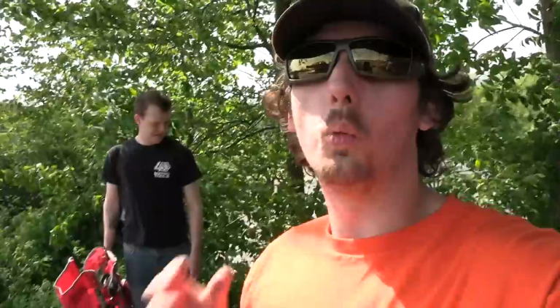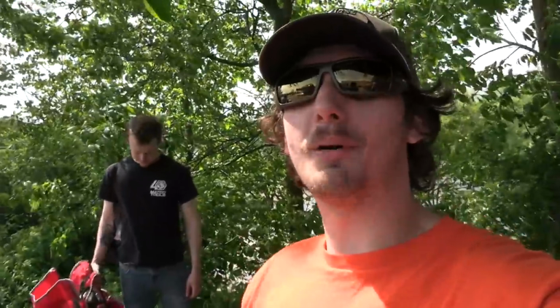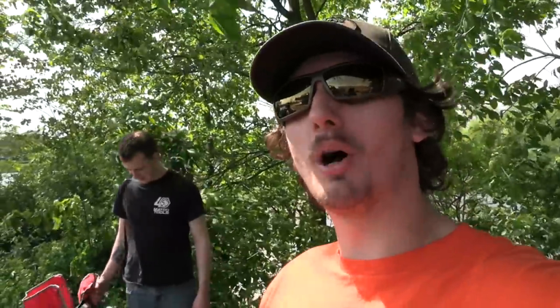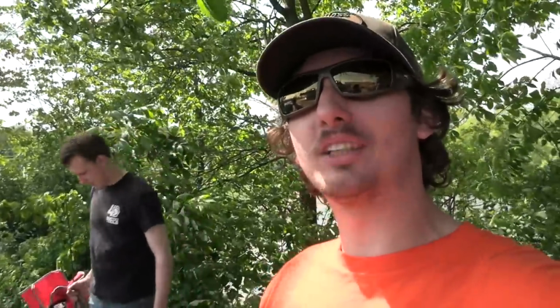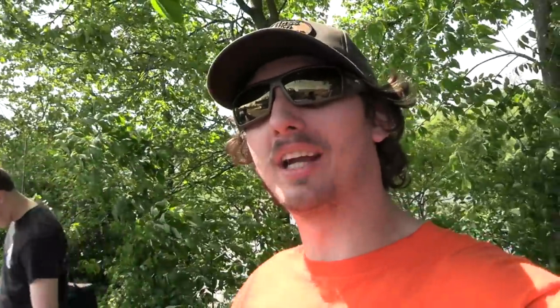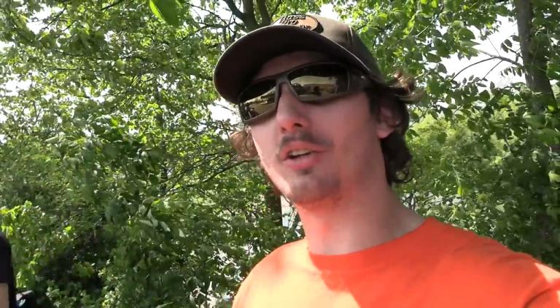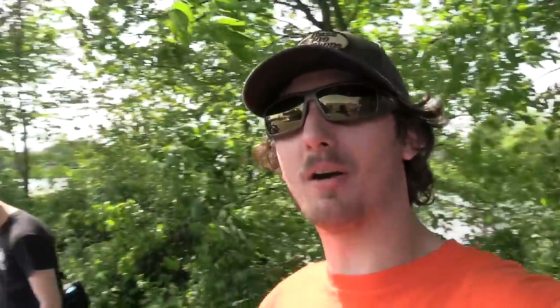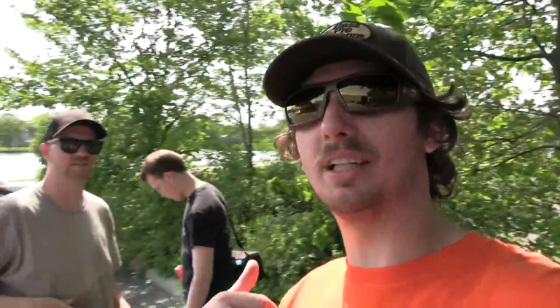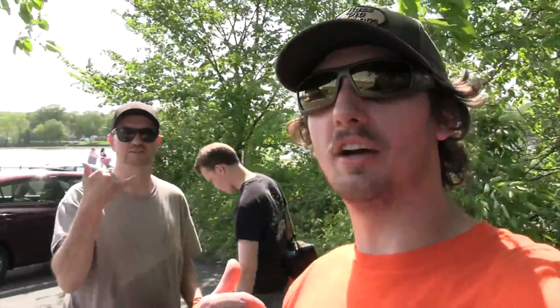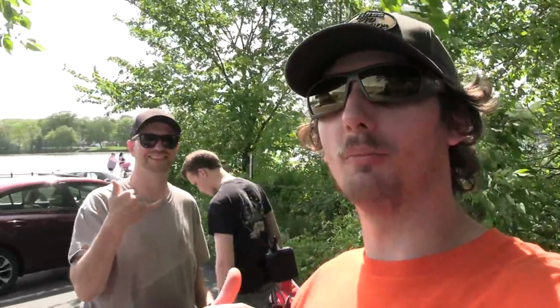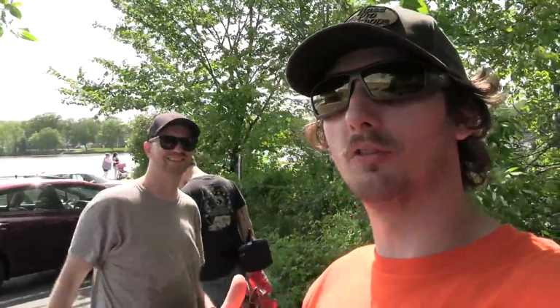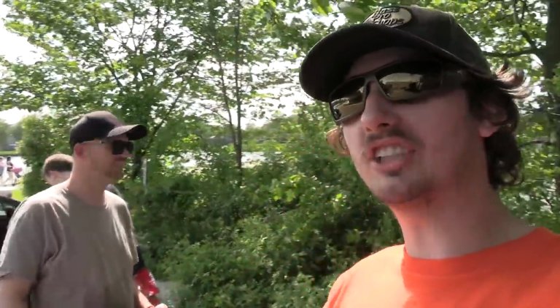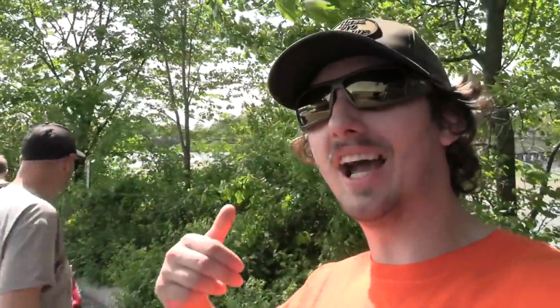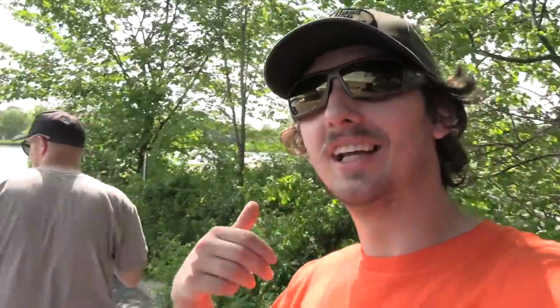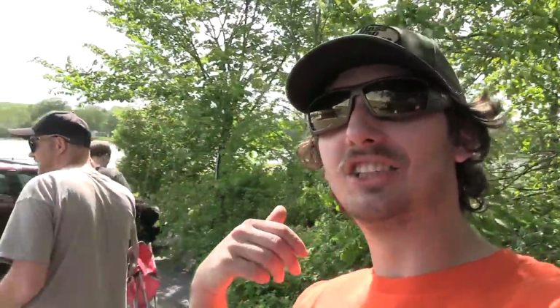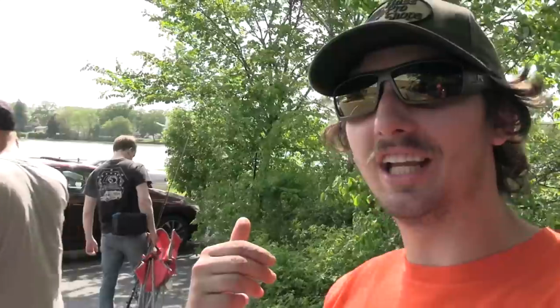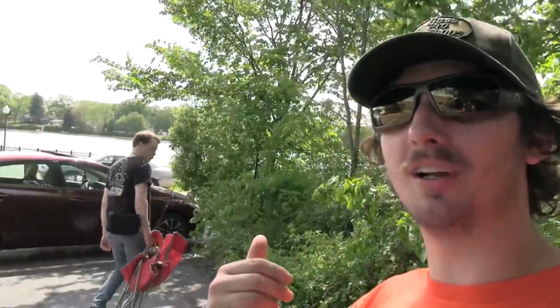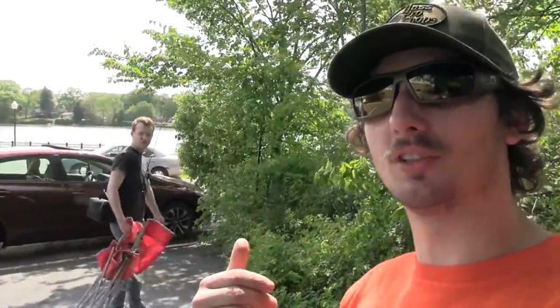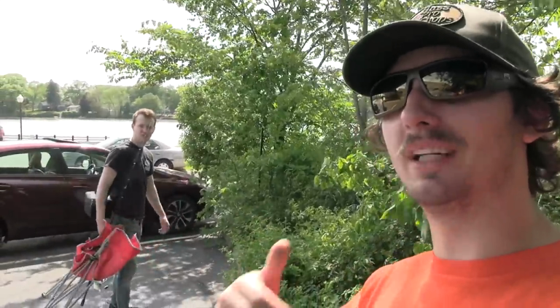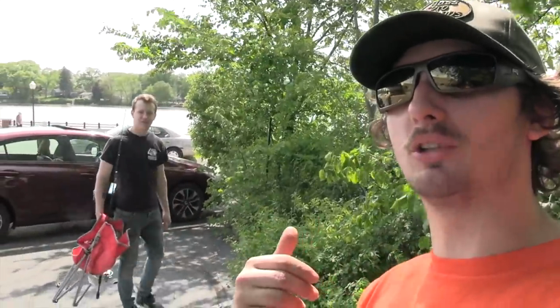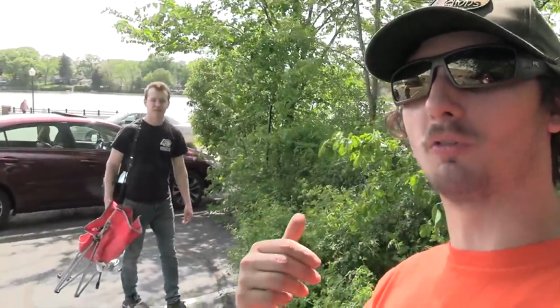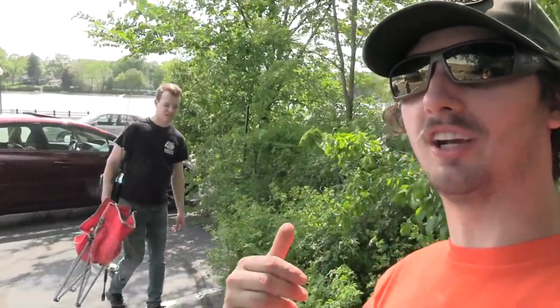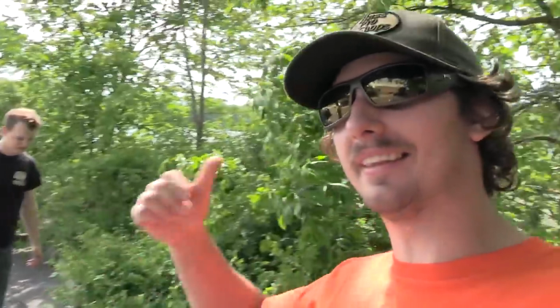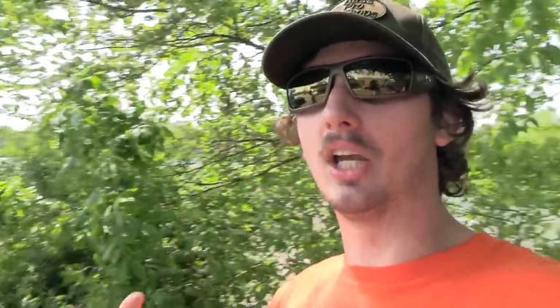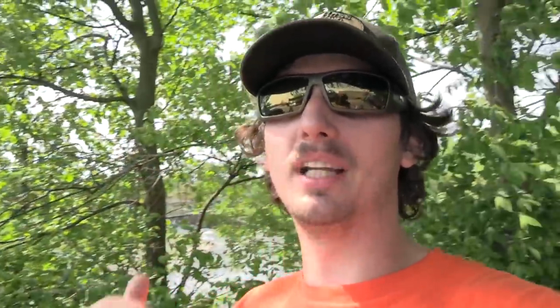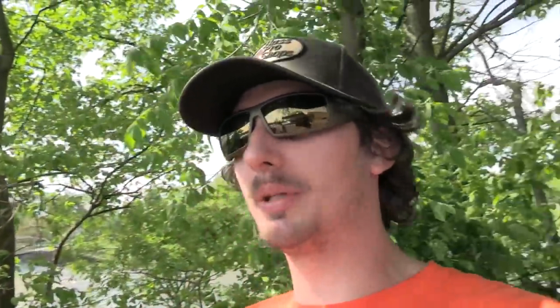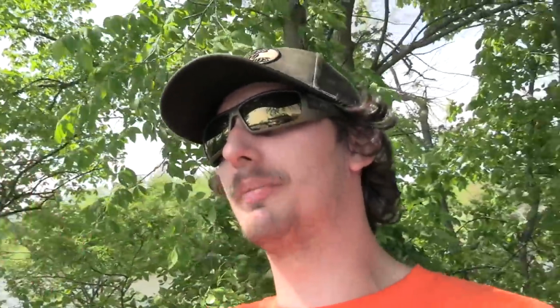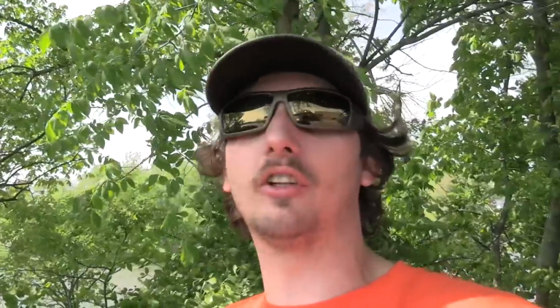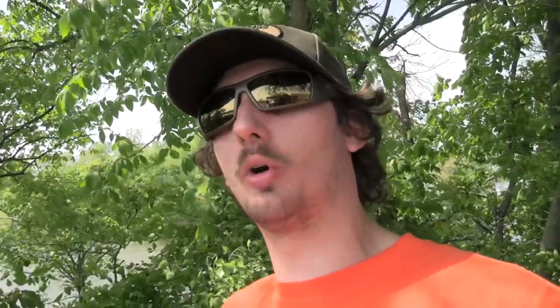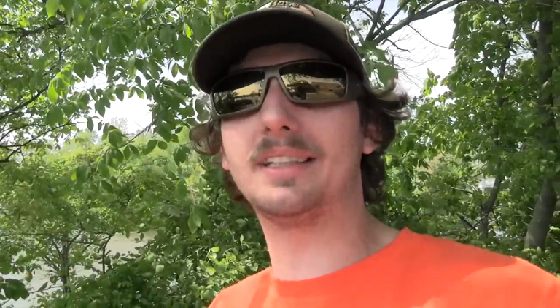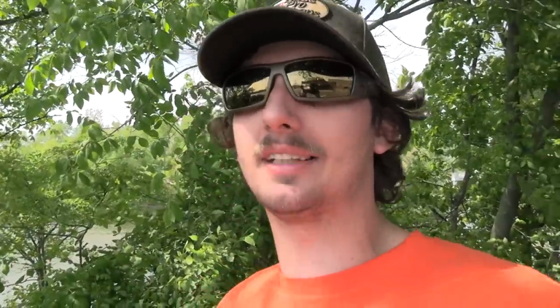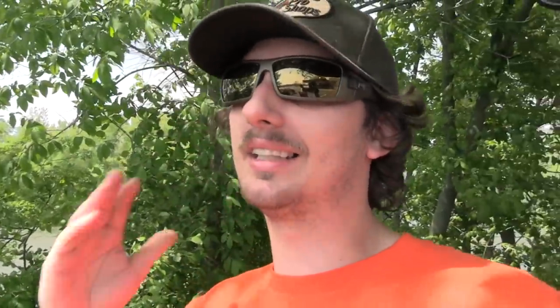What is up everybody, welcome back to a brand new video. Today I'm out here with my buddy Jeff from Outdoor Influencer, and we actually got JJ from Jerry's Outdoors Adventures, but he's gonna be doing some normal fishing at the lake. Me and Jeff are gonna be doing some magnet fishing.